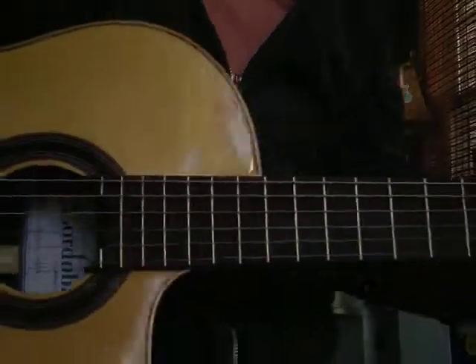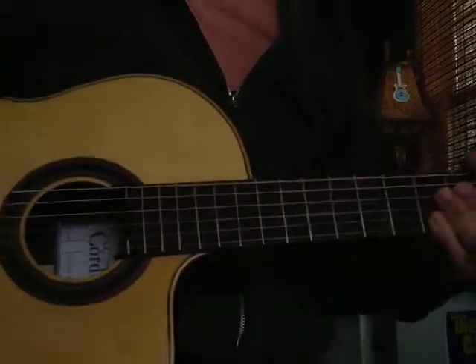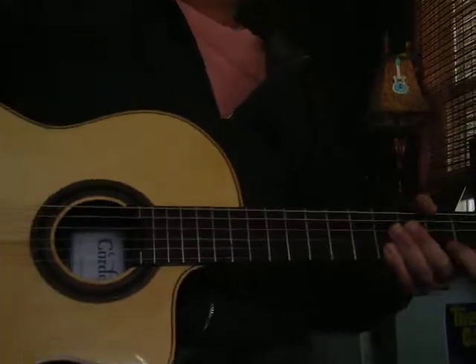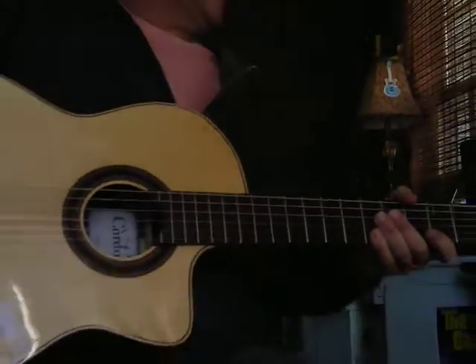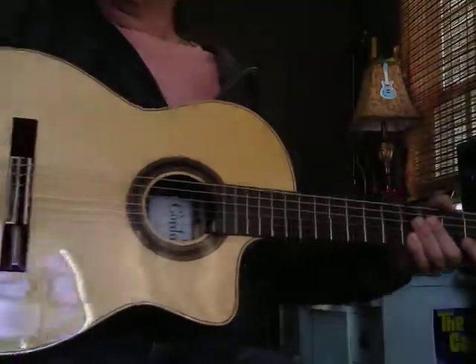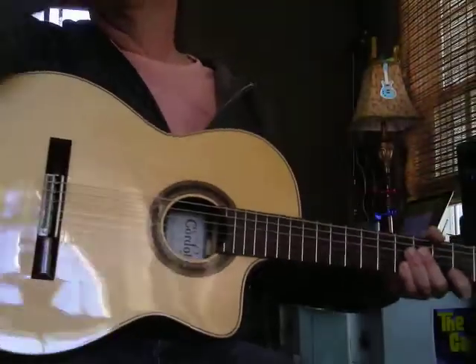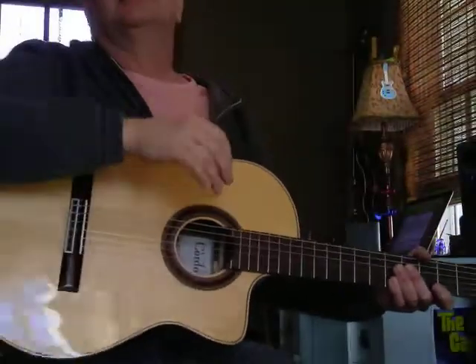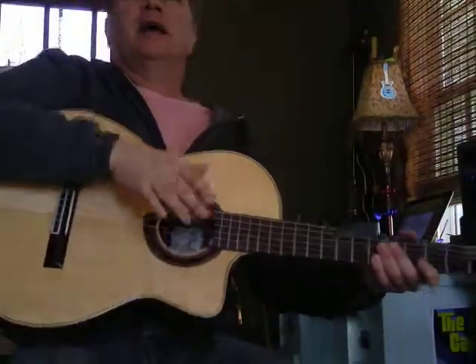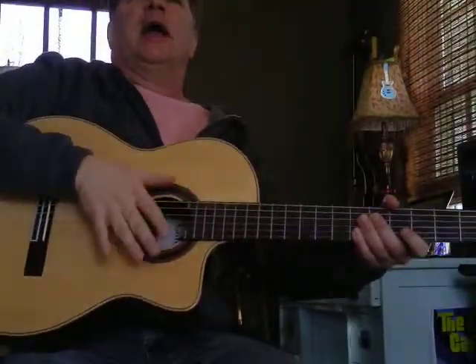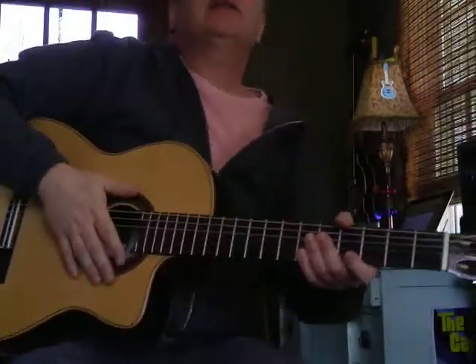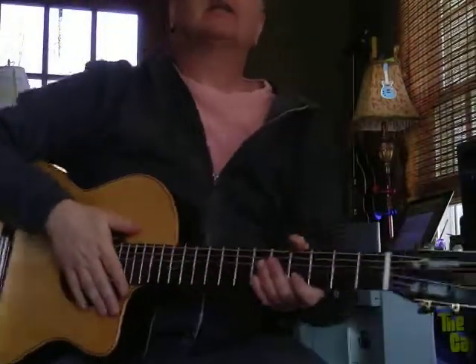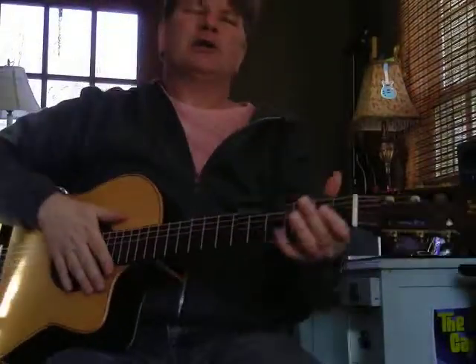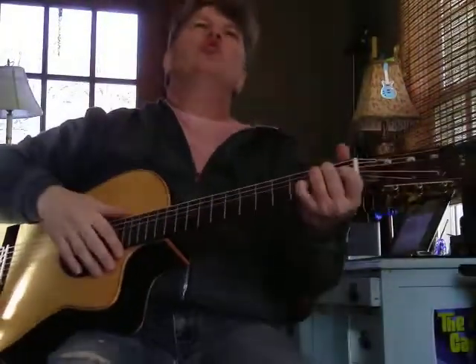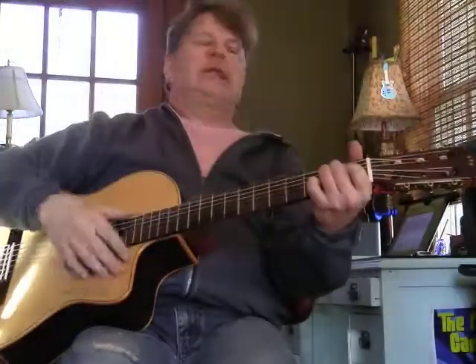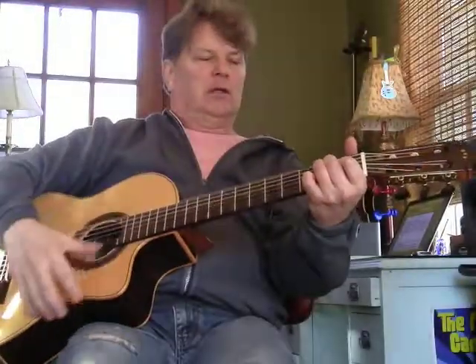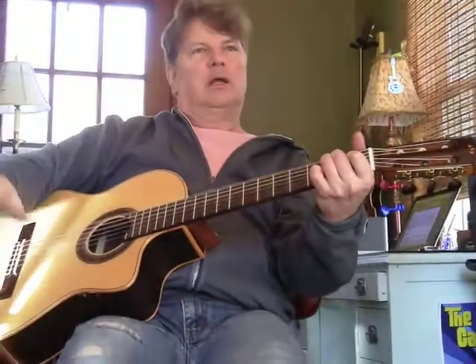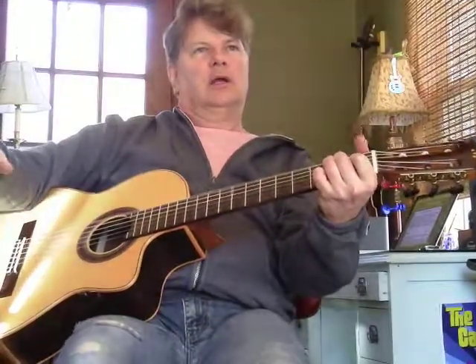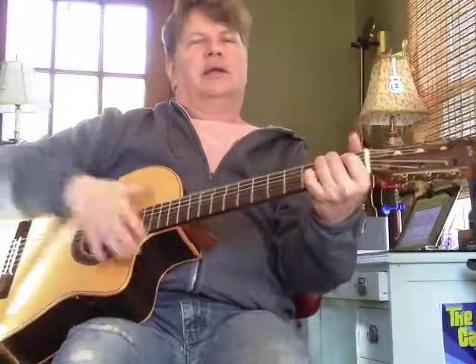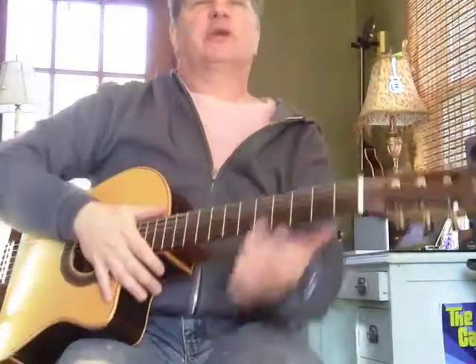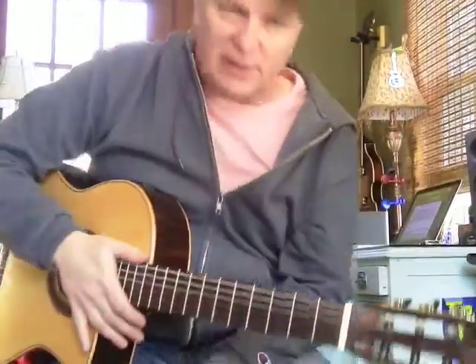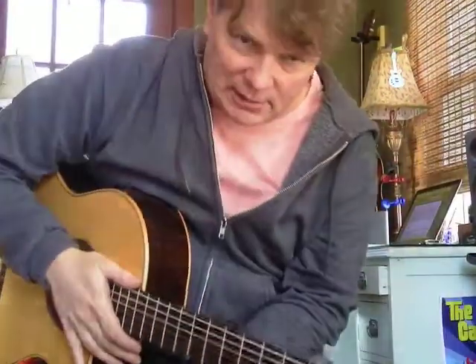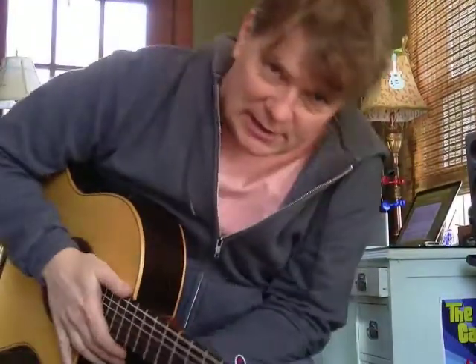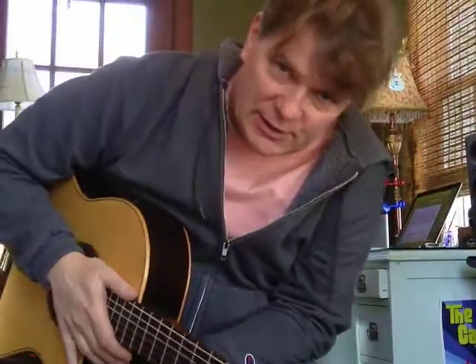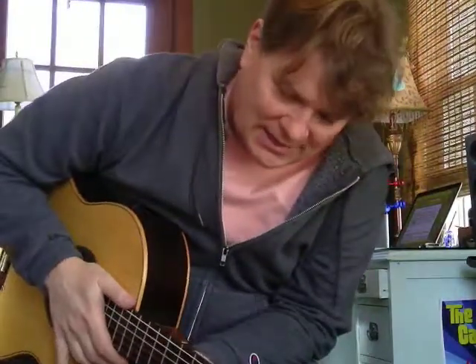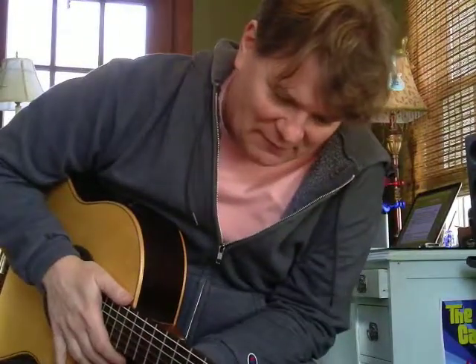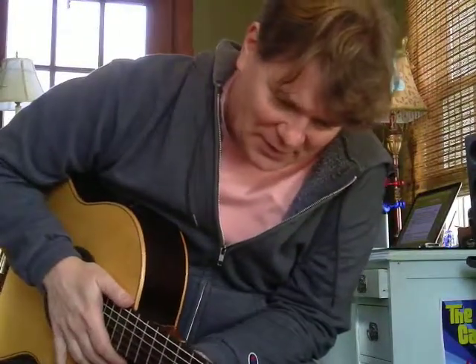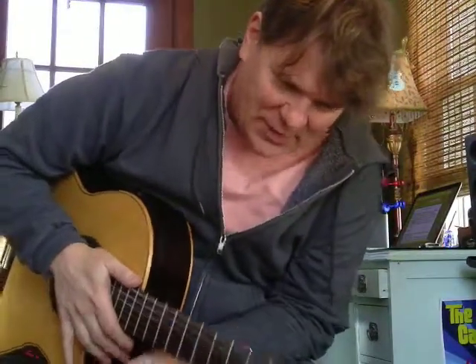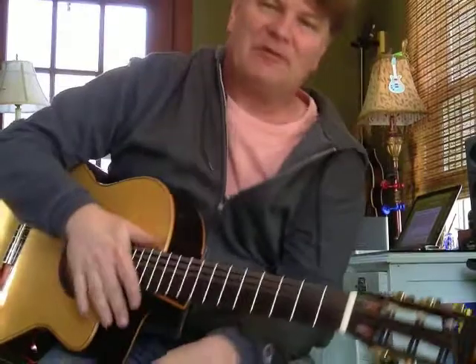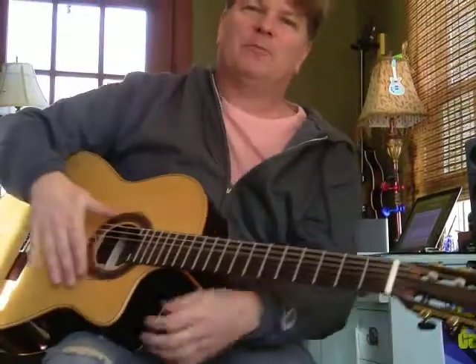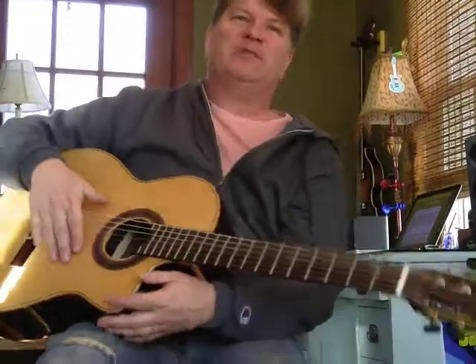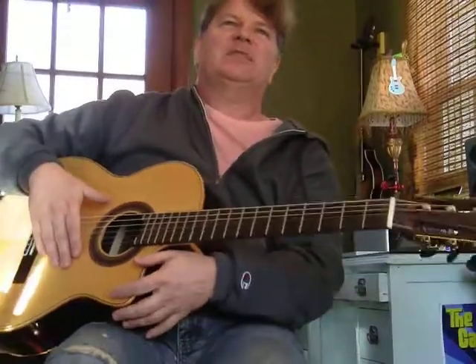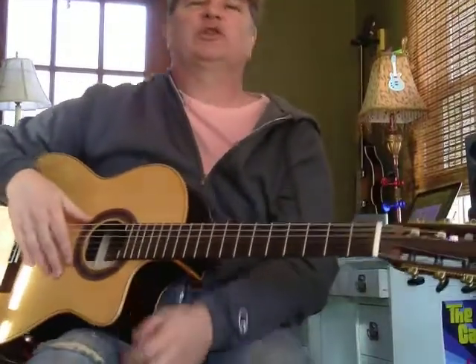Good afternoon, it's Brookie. Hey, let's talk about tuning. If your guitar is a little bit out of tune, it's not going to sound very good, so you have to be pretty fussy about tuning.